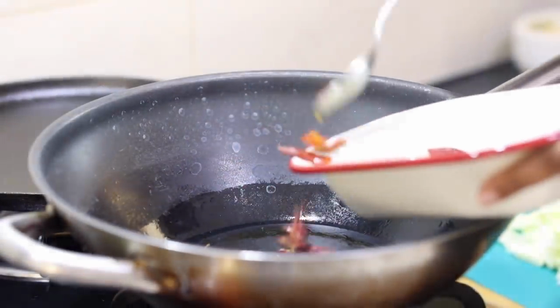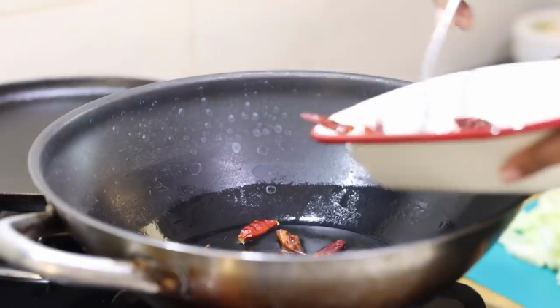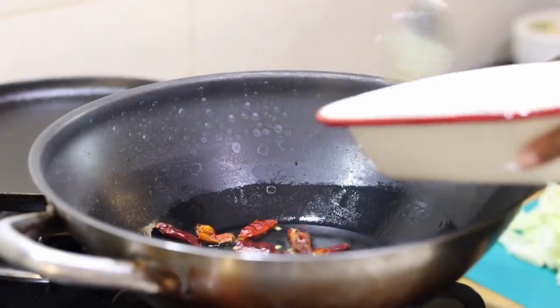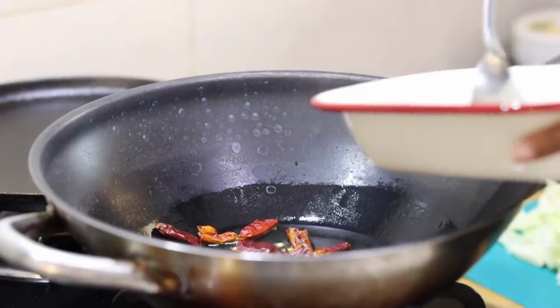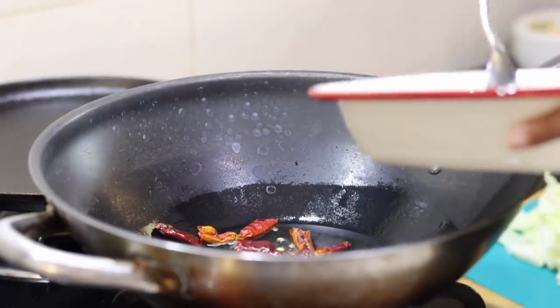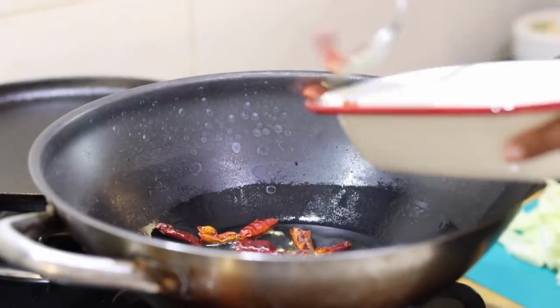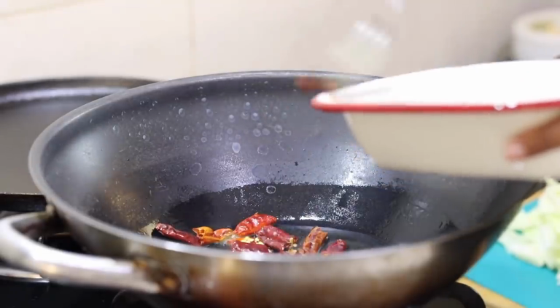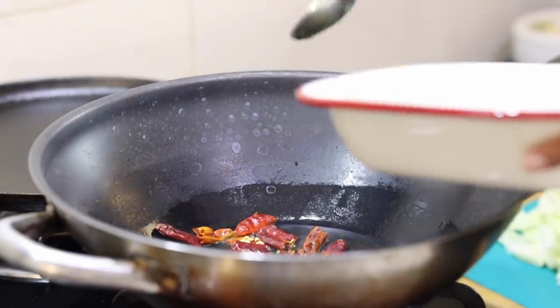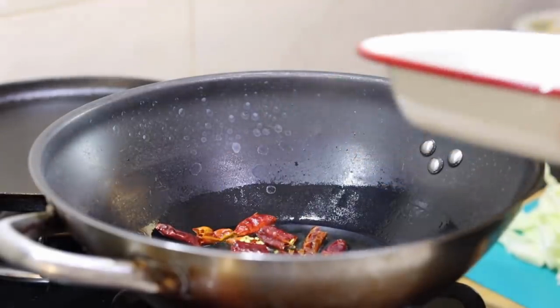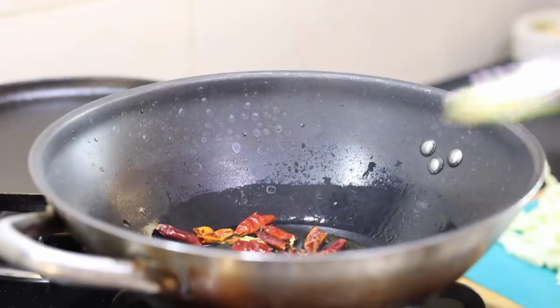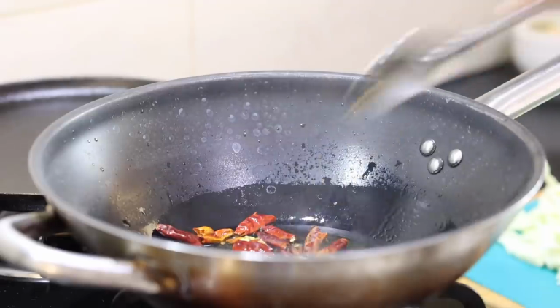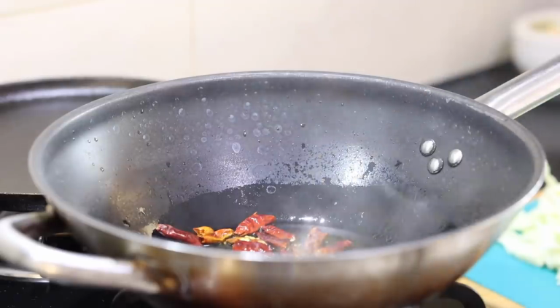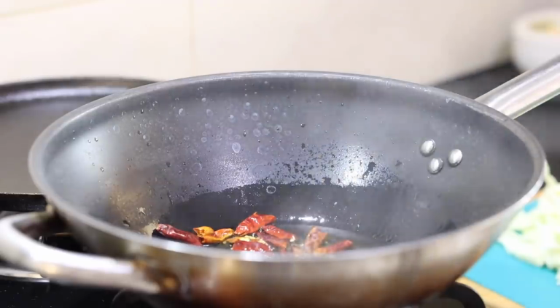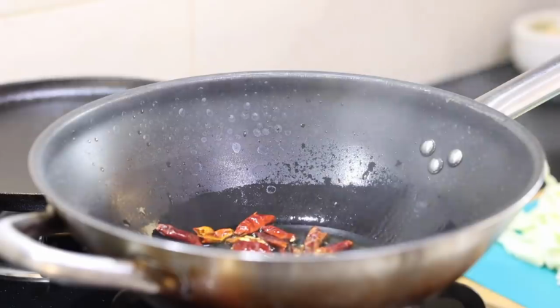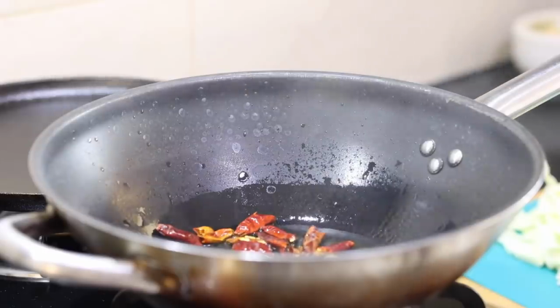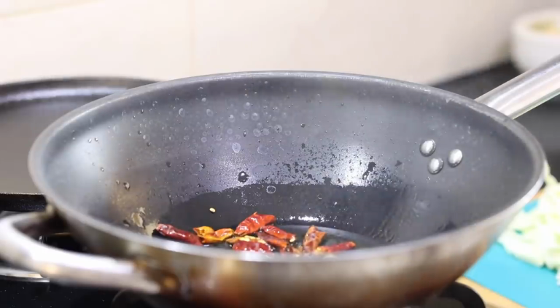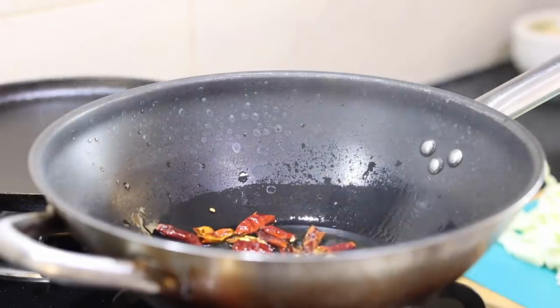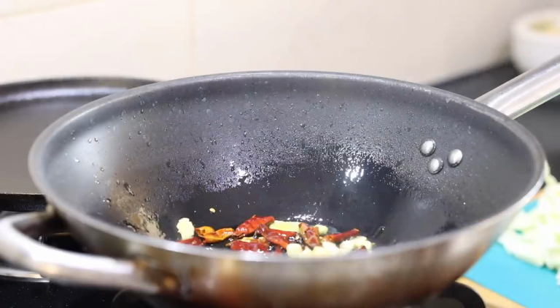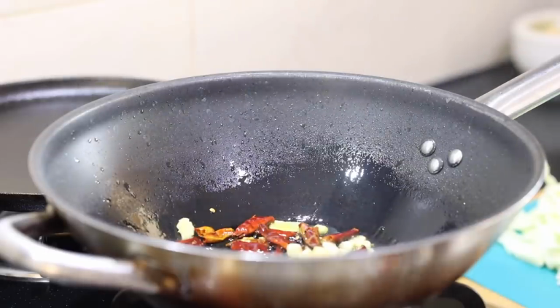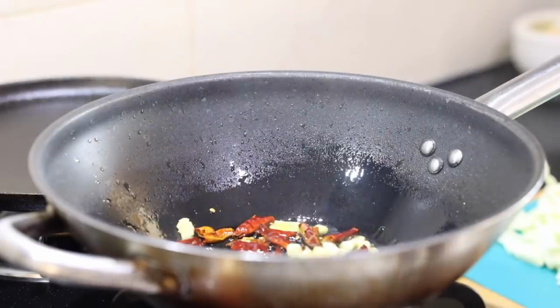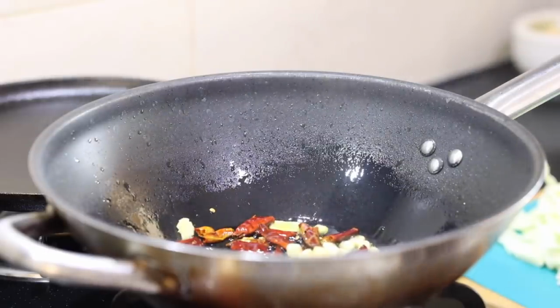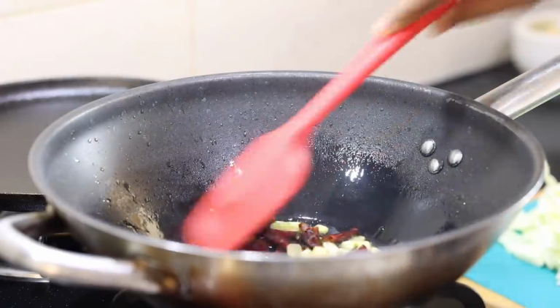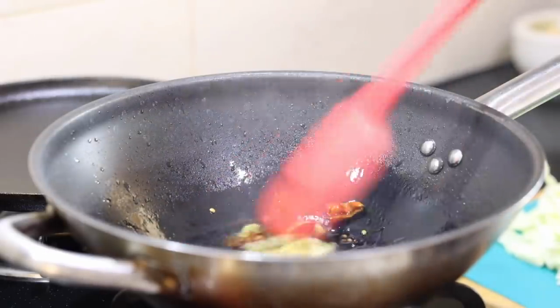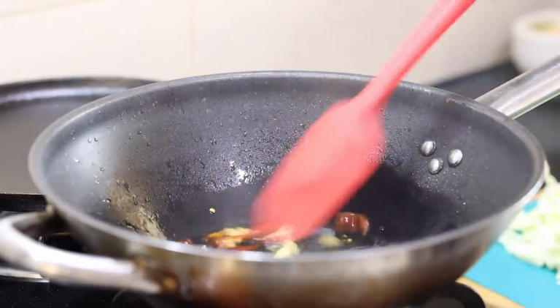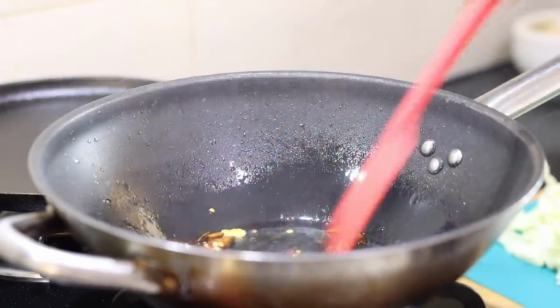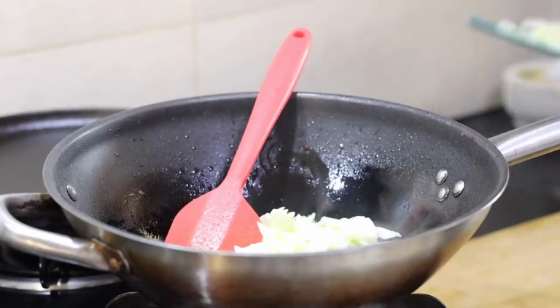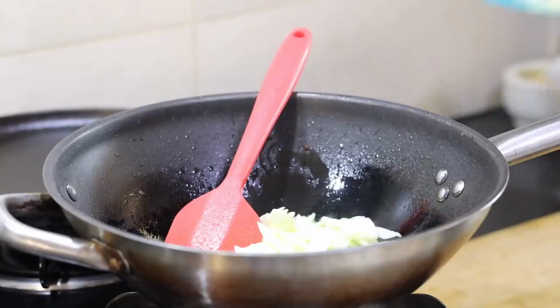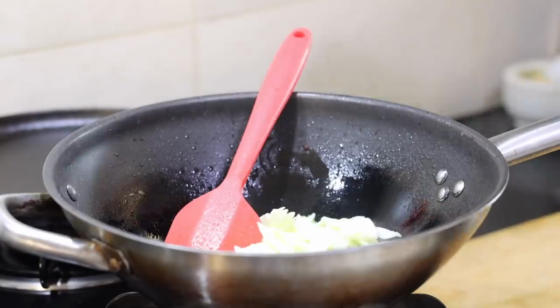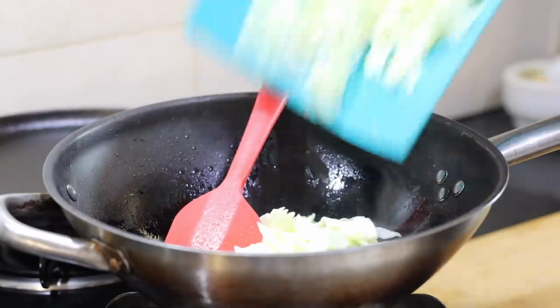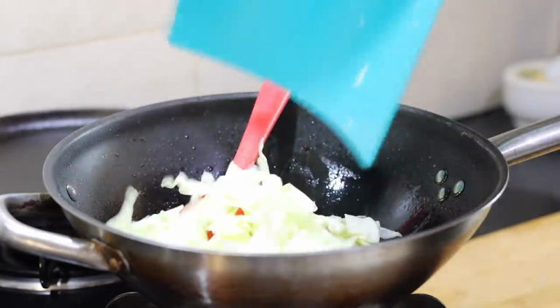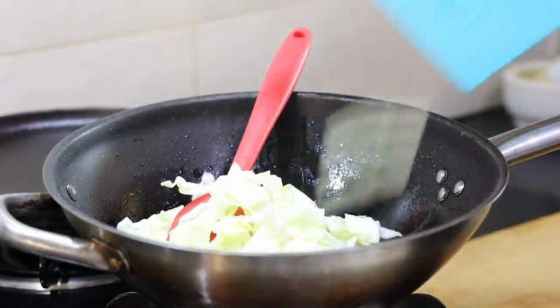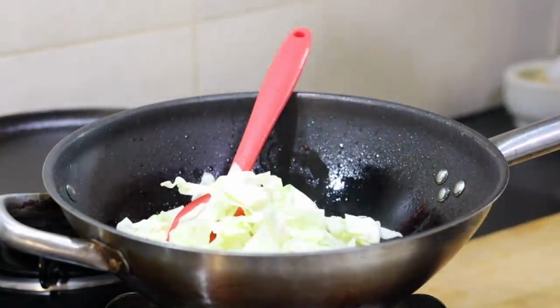The key ingredient in this recipe is the dry red chillies in oil, which makes the oil more like a chilli oil. Then I will drop in the garlic and ginger and the white part of the spring onions. And then I will add the chopped cabbage.